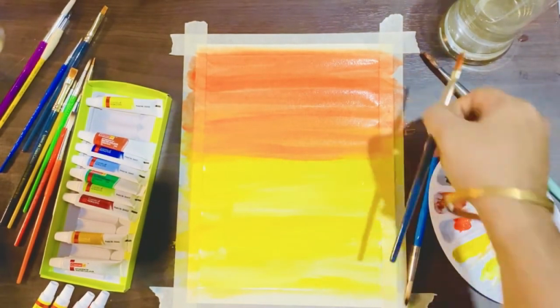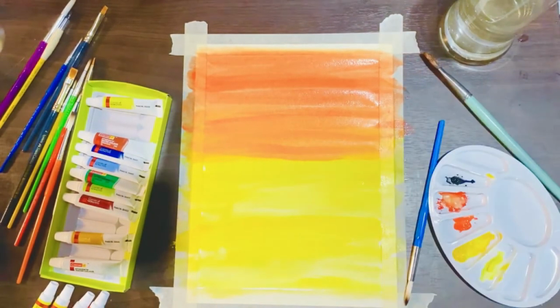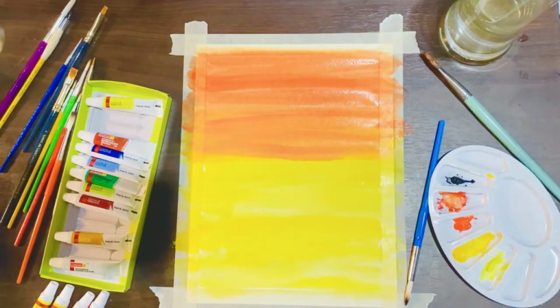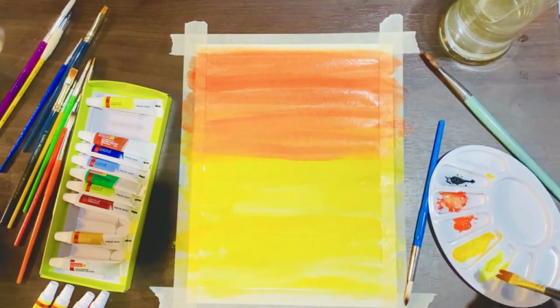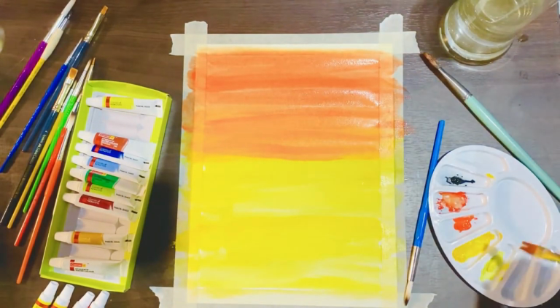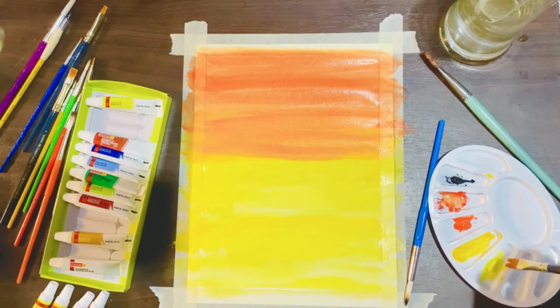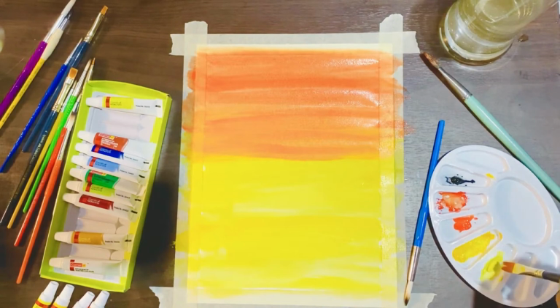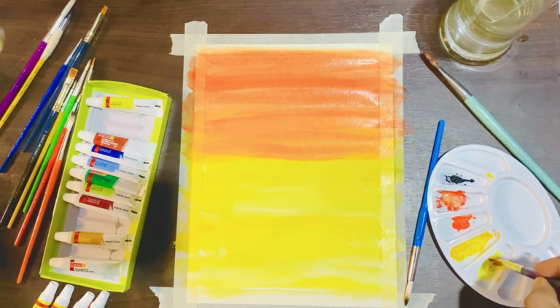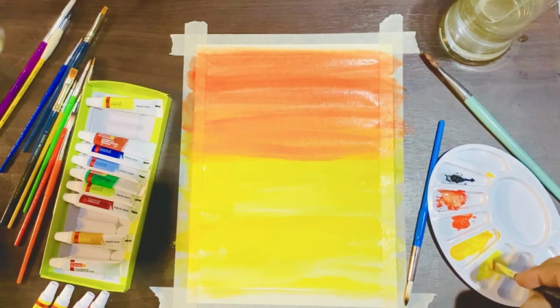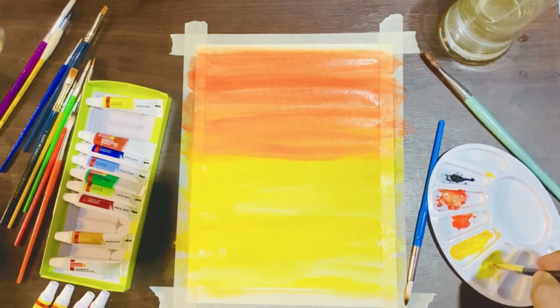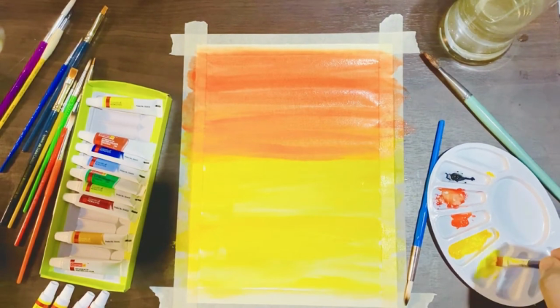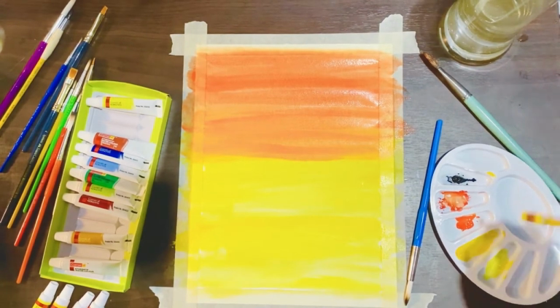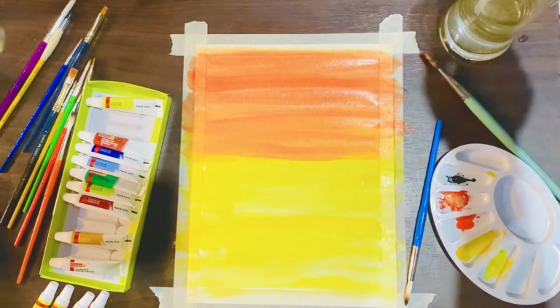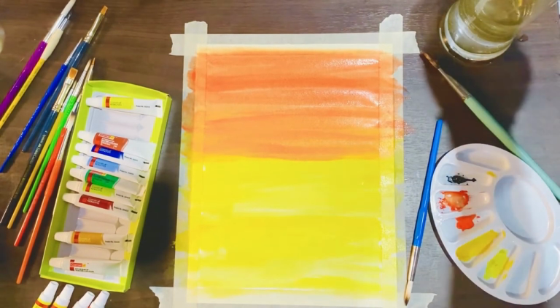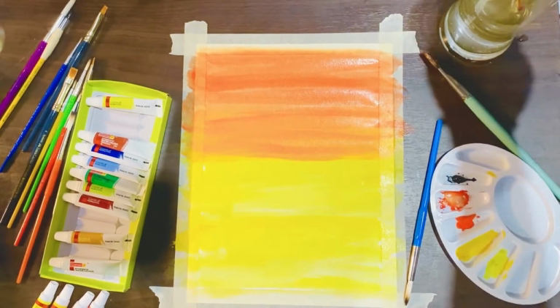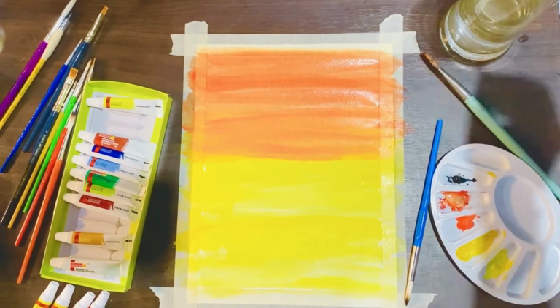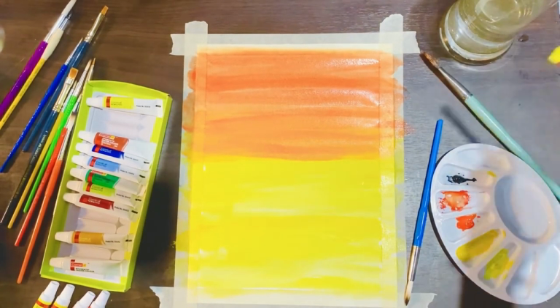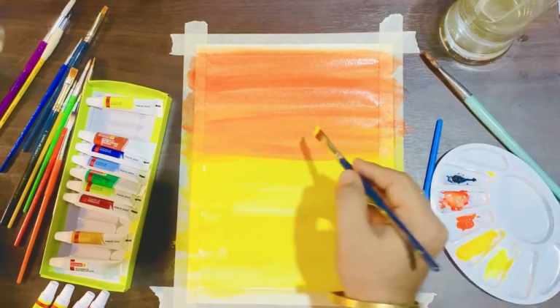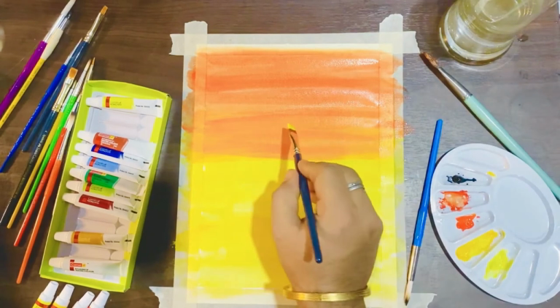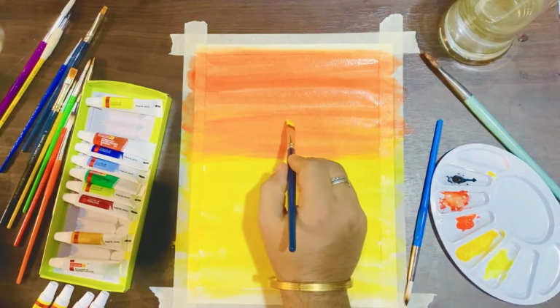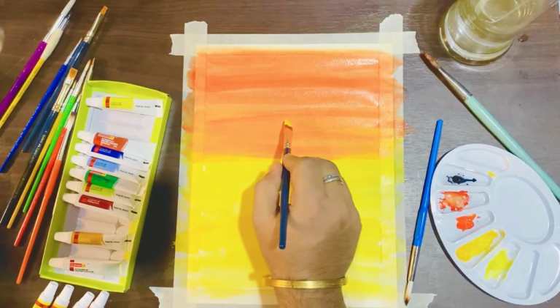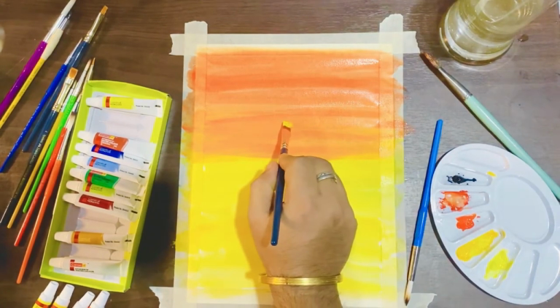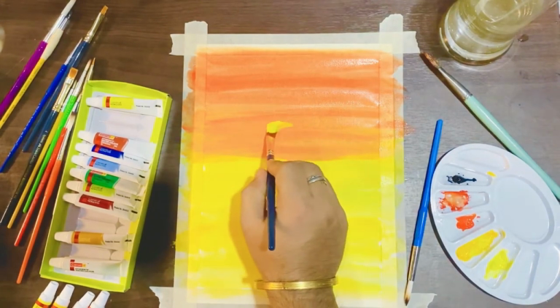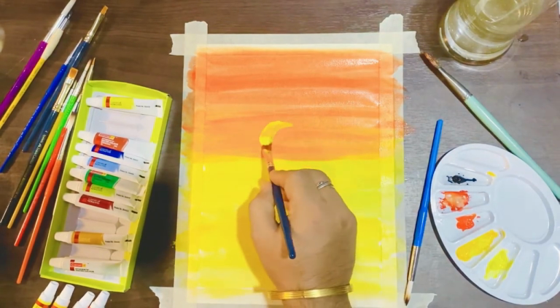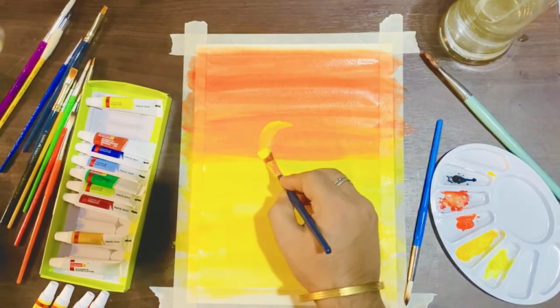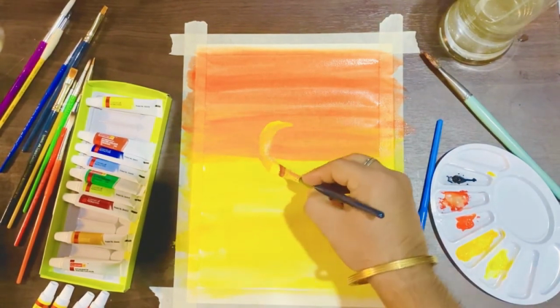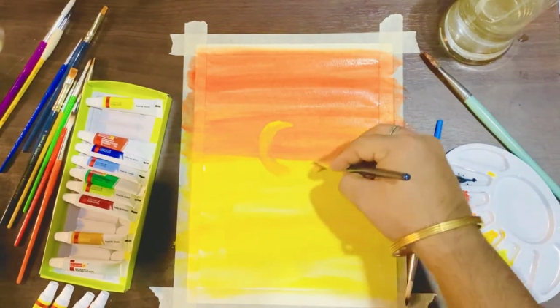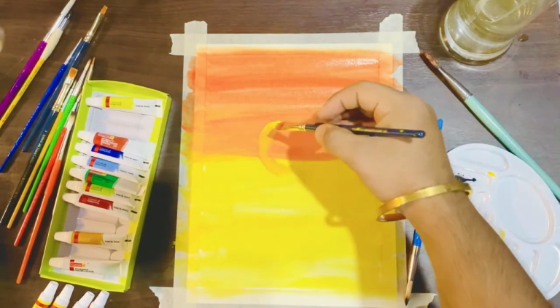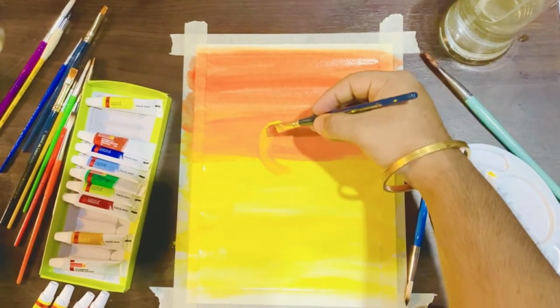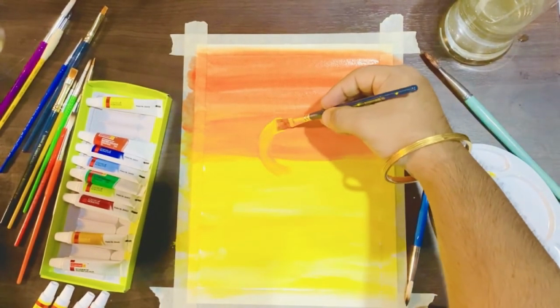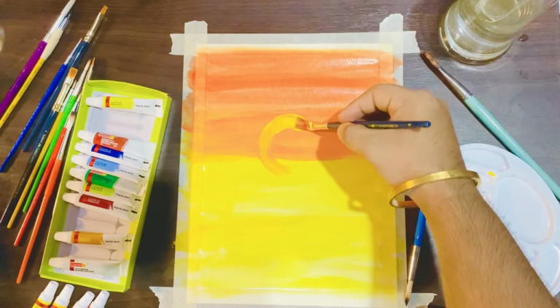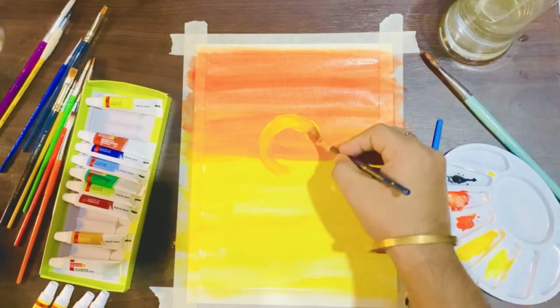After that we will make the sun, and we used a flat brush for that with bright yellow color so it looks distinct on the sheet. We then blended that with orange and yellow.